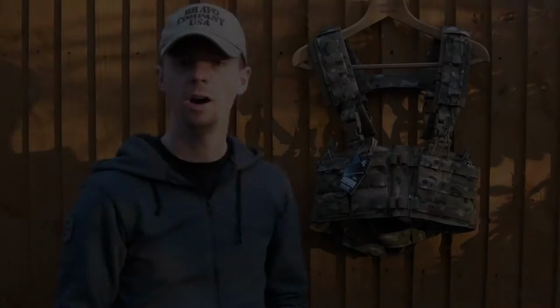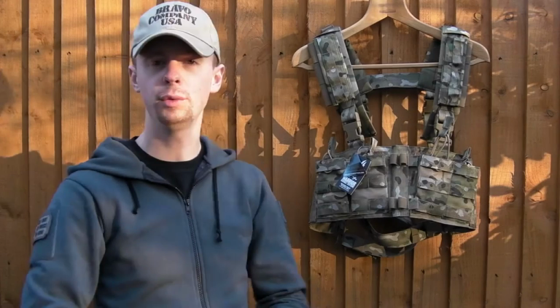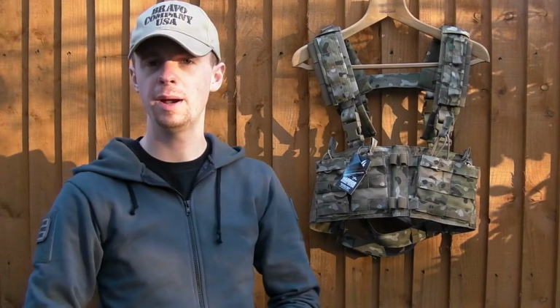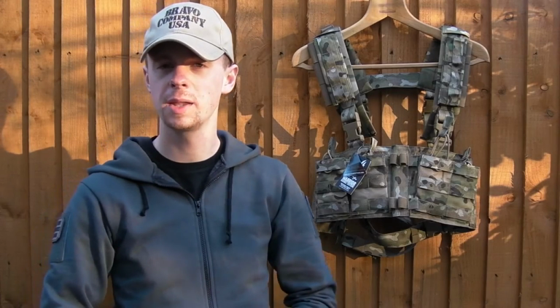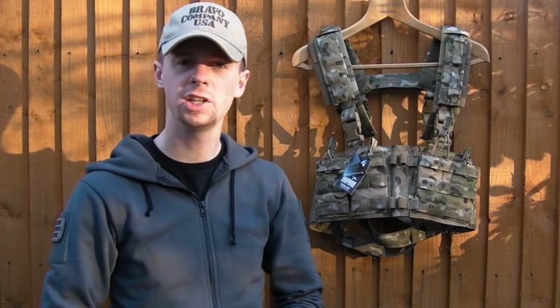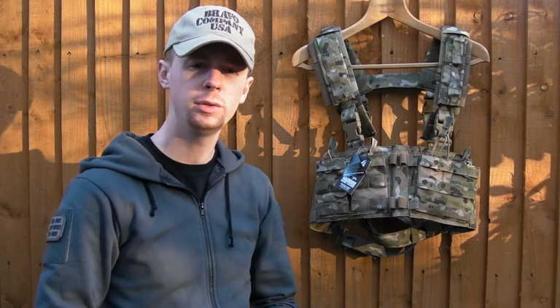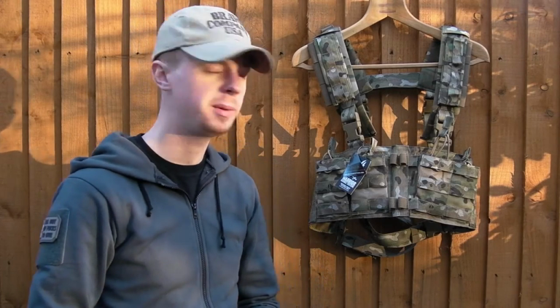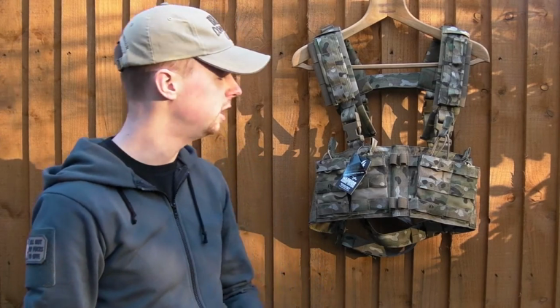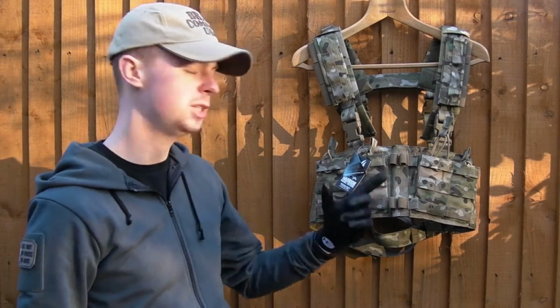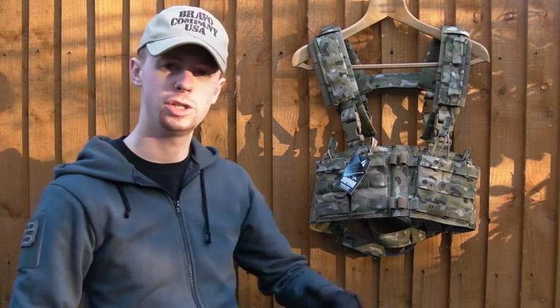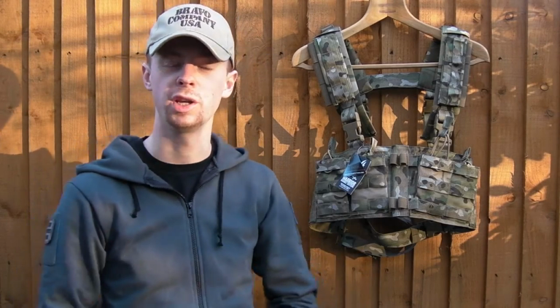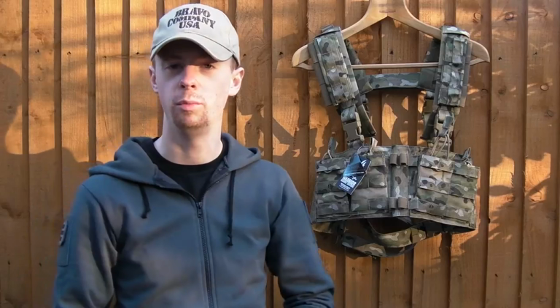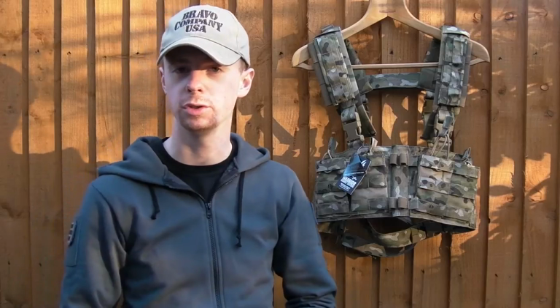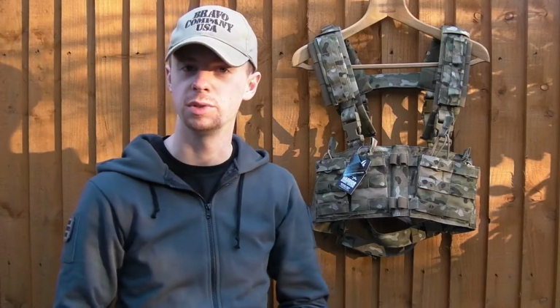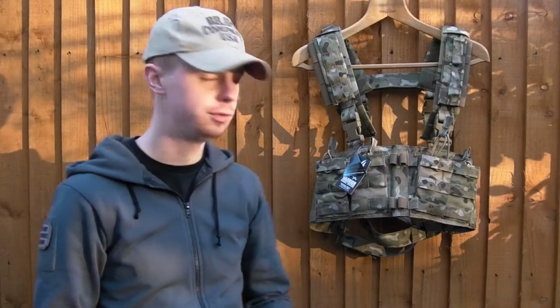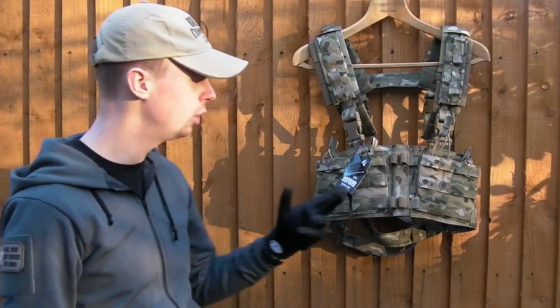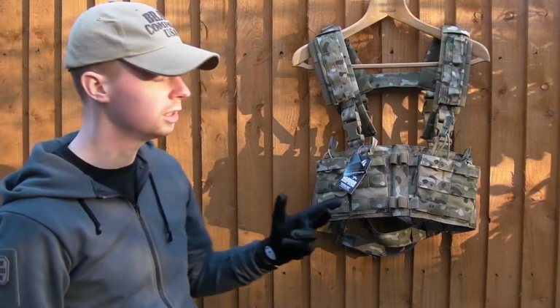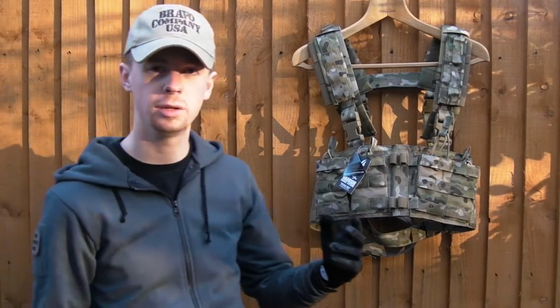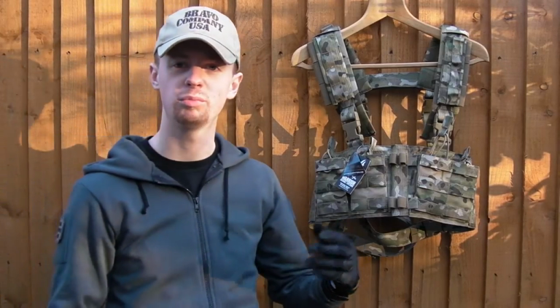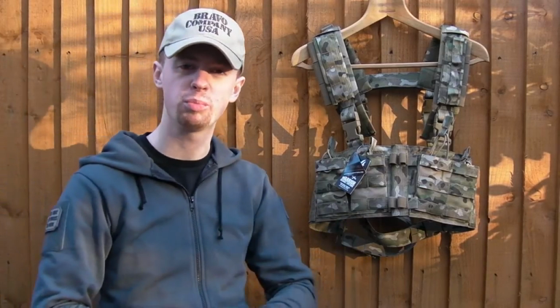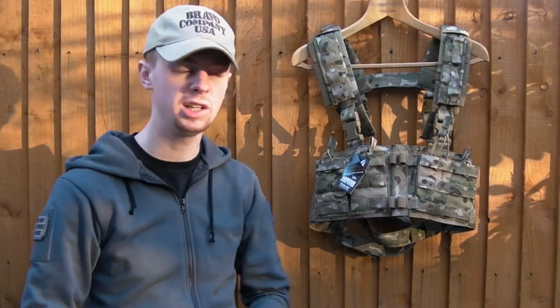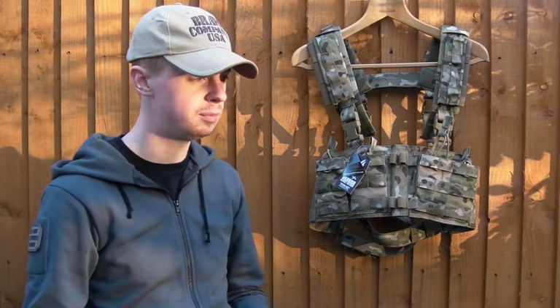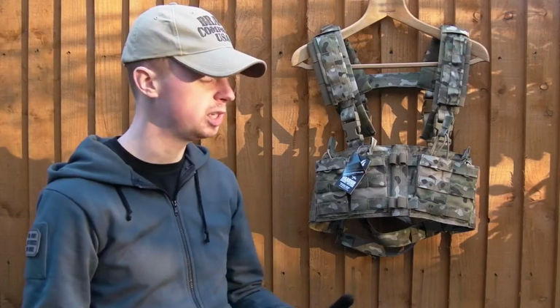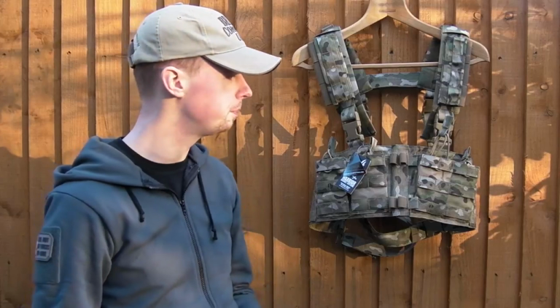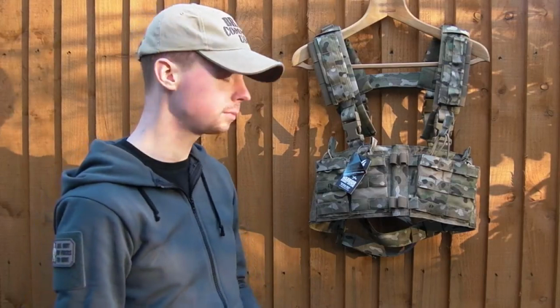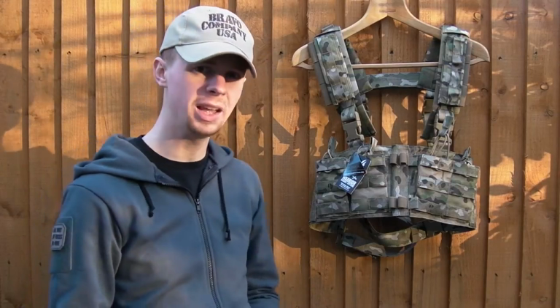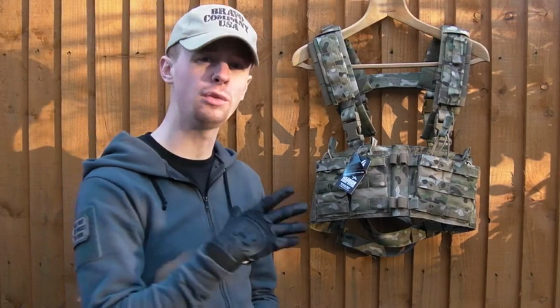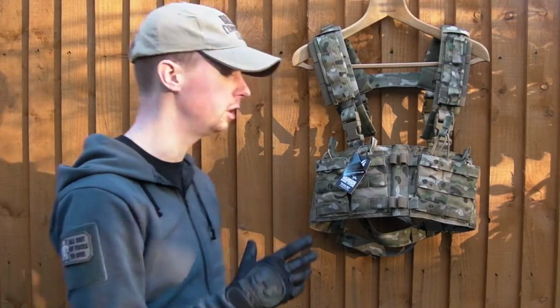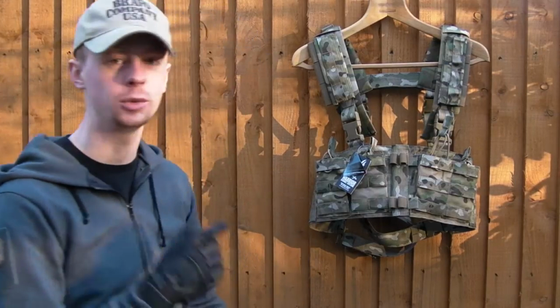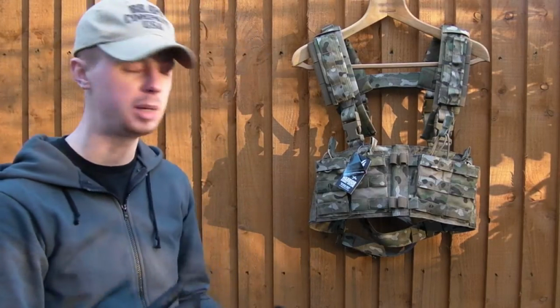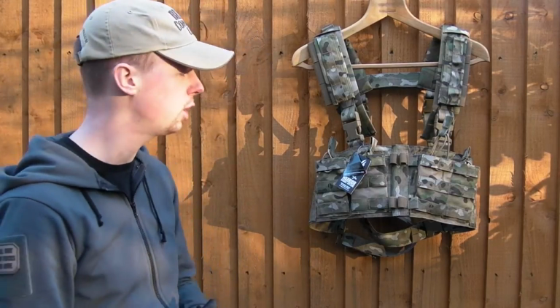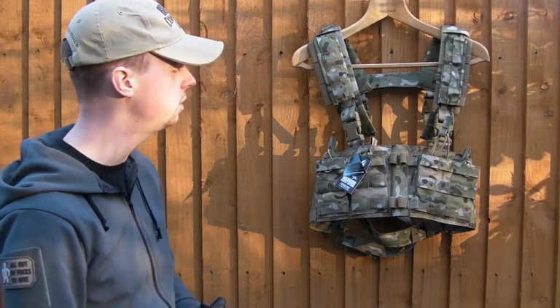Hi there everyone, welcome back. Today's gear video is going to be about the Nemesis Chess Rig from Warrior Assault Systems. It's a new release and came out pretty recently, only a matter of weeks ago, and there's a lot of features to this thing so we're going to basically crack straight into it.